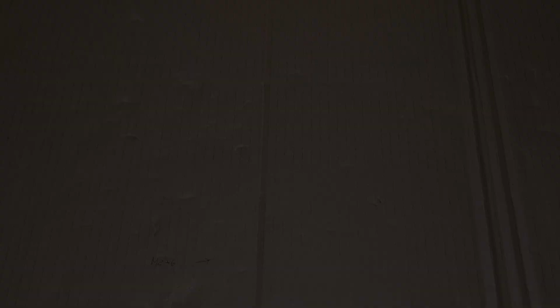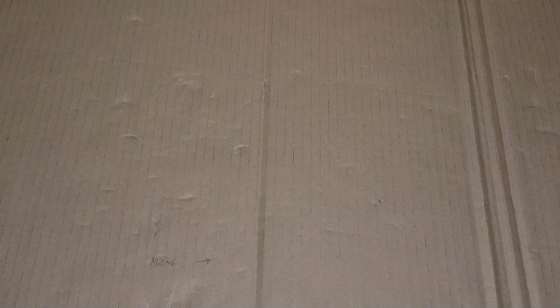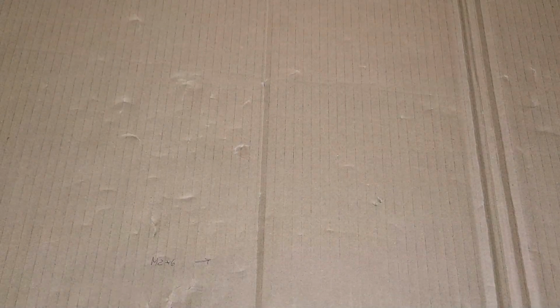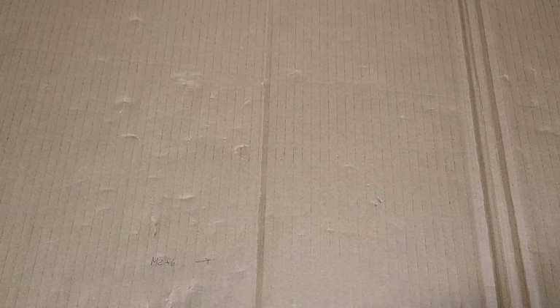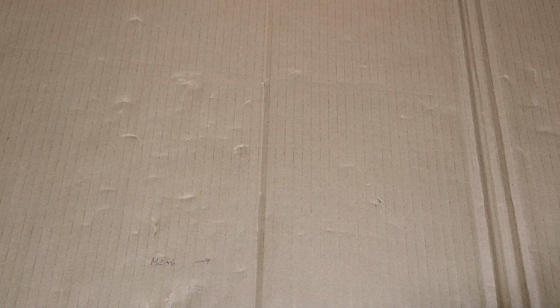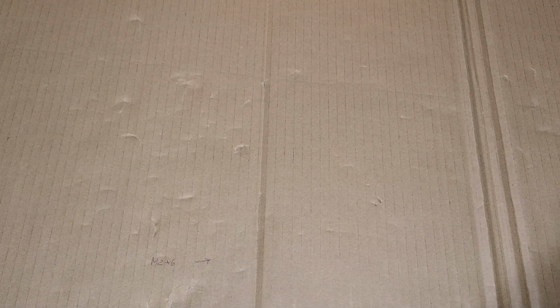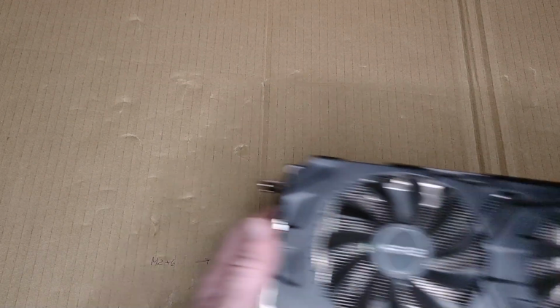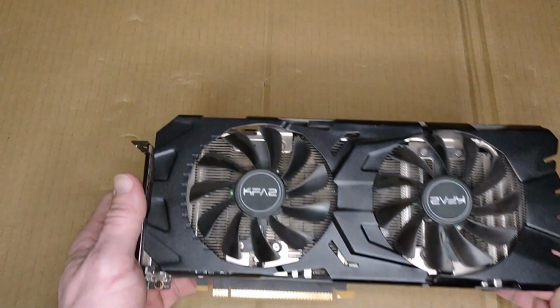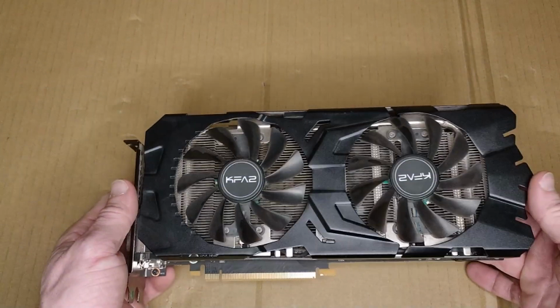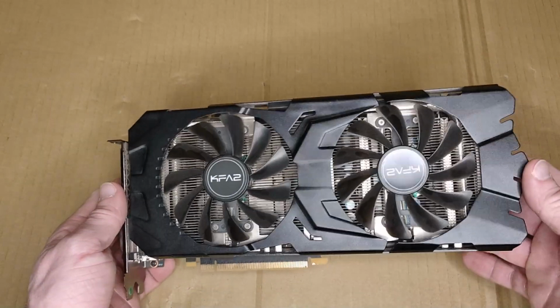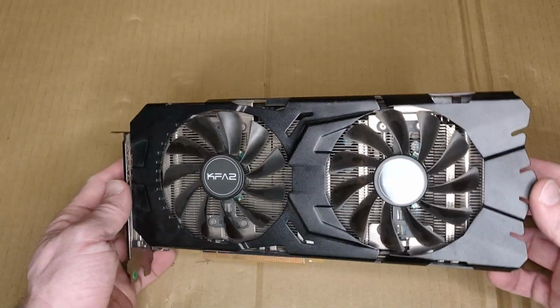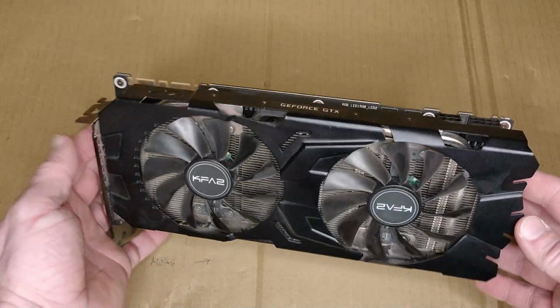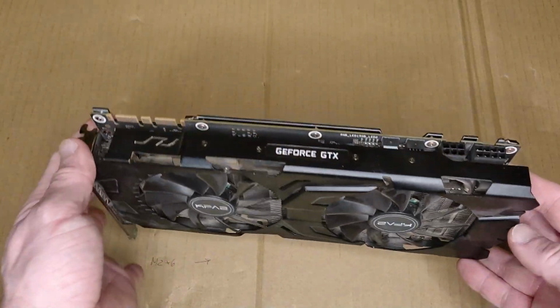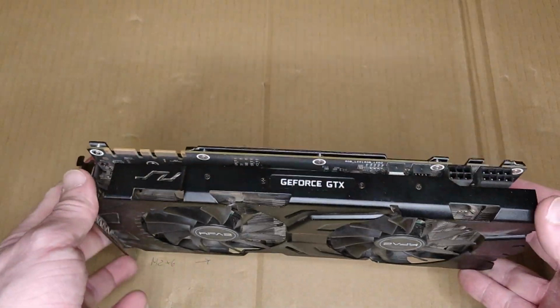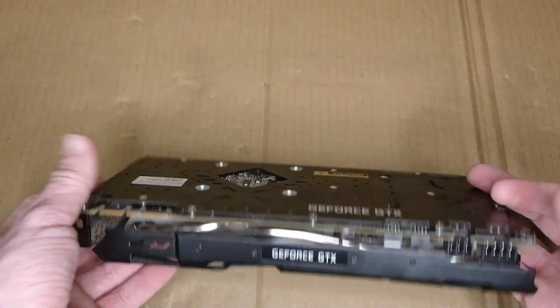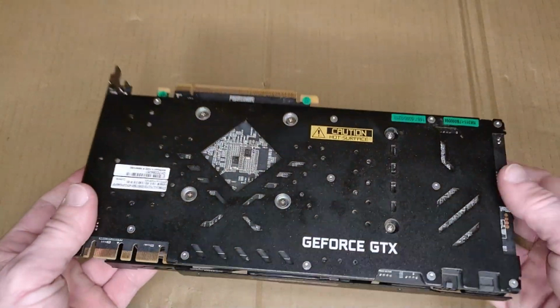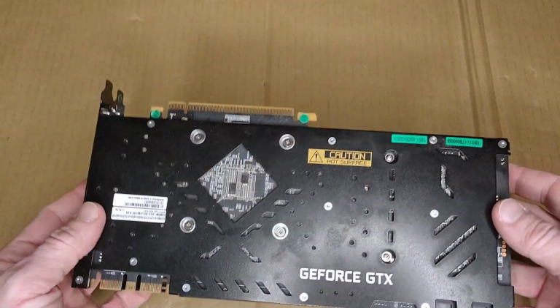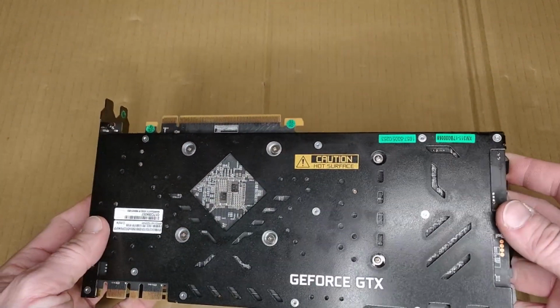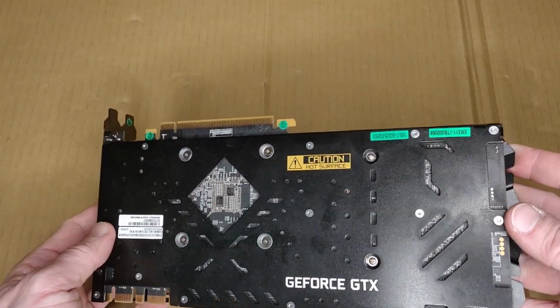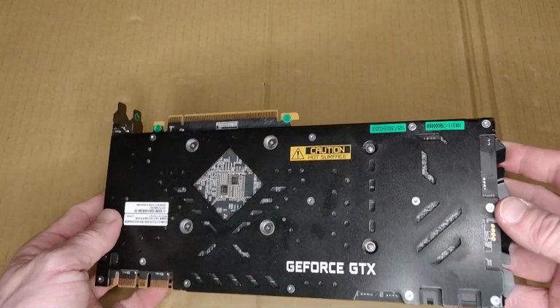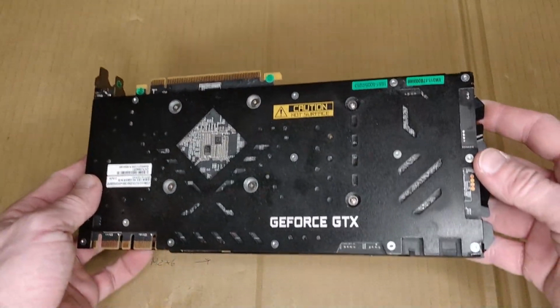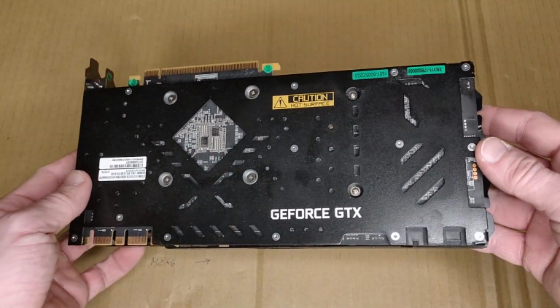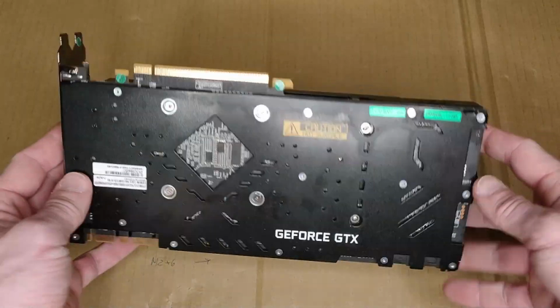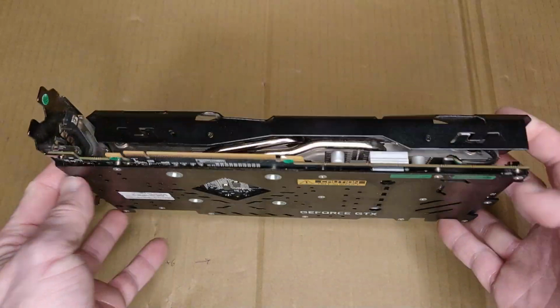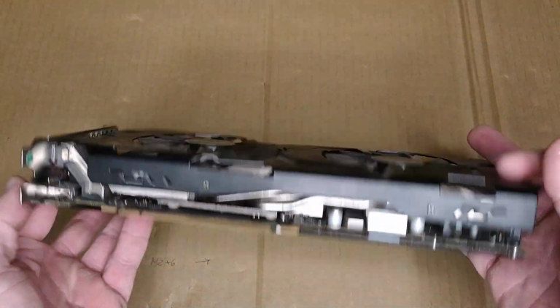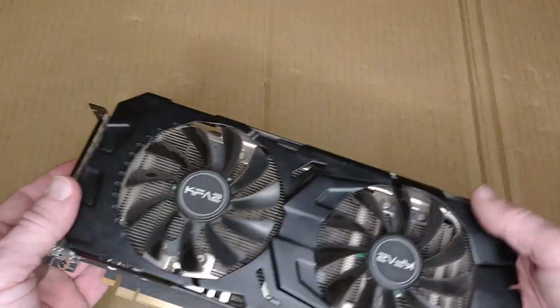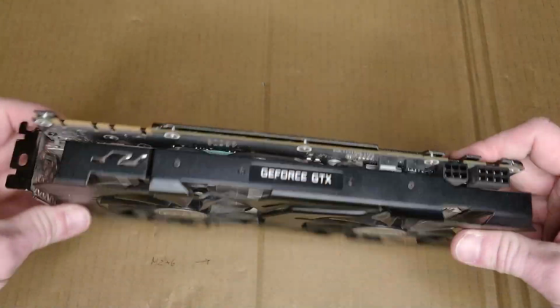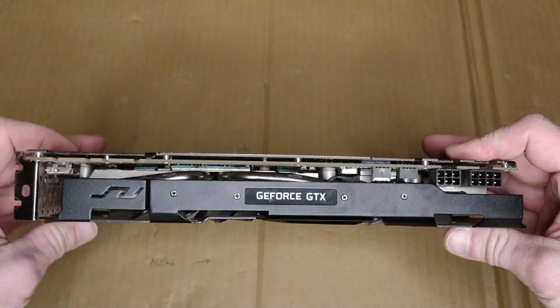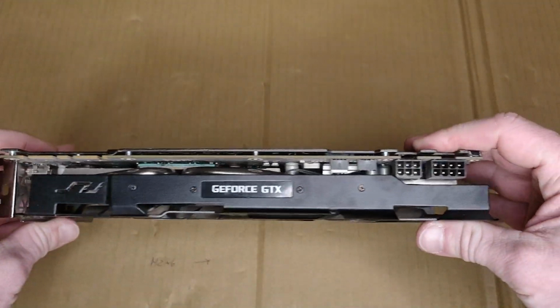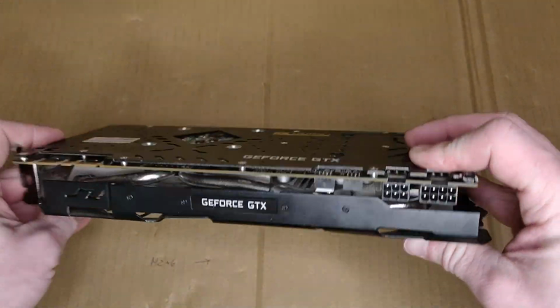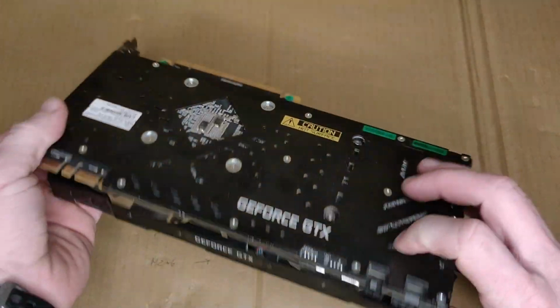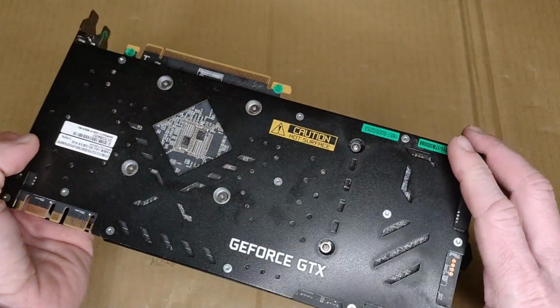Hello and welcome back to the channel. As you saw in the picture, today we will open this graphics card and replace the thermal pads and thermal paste. So let's start.